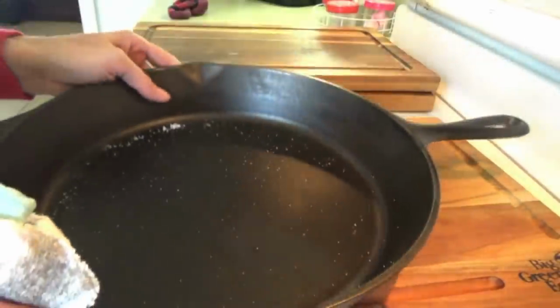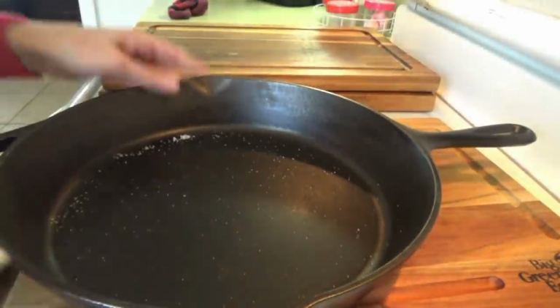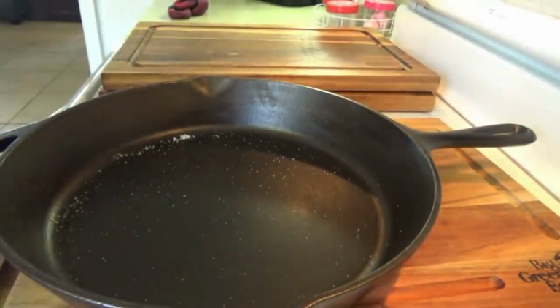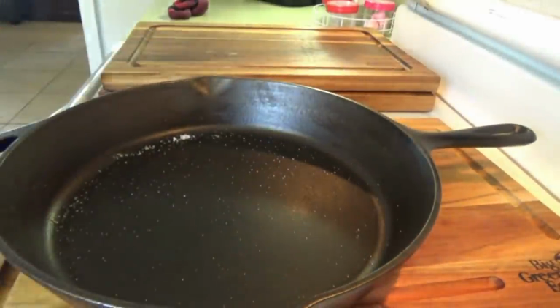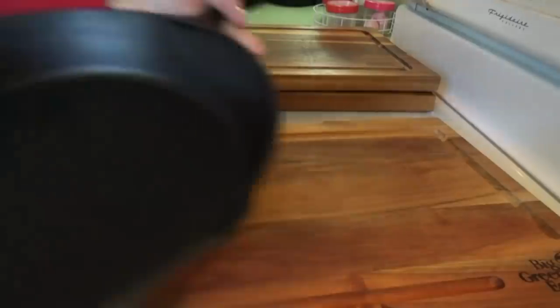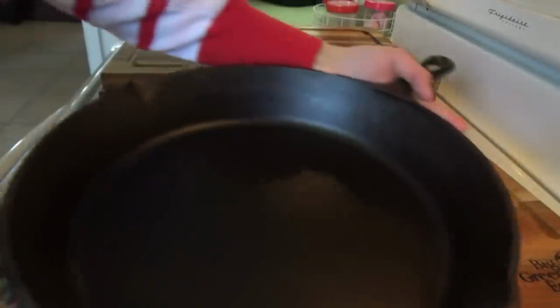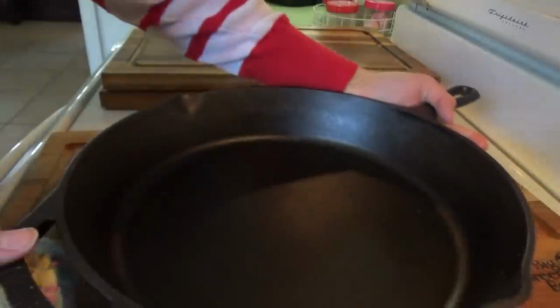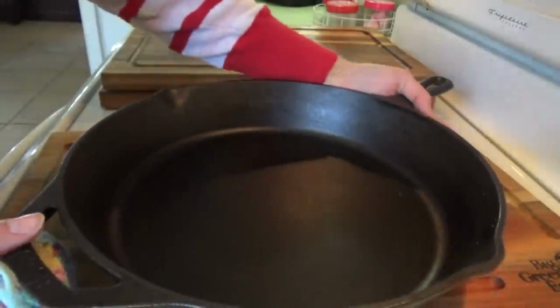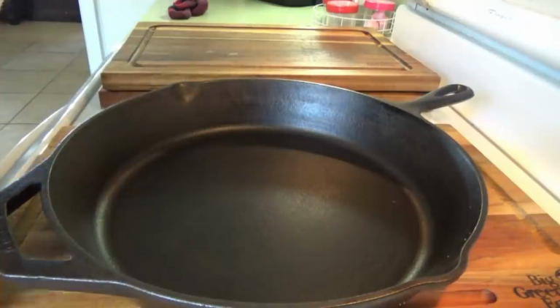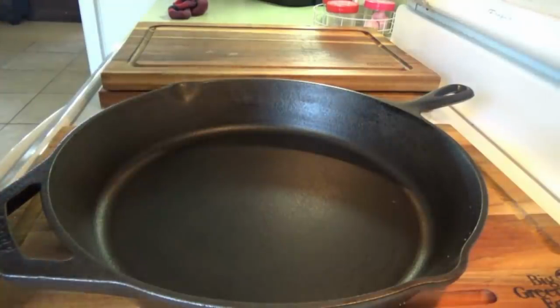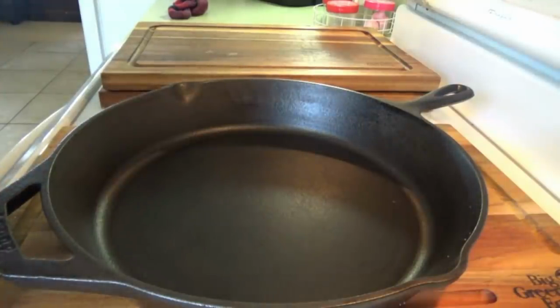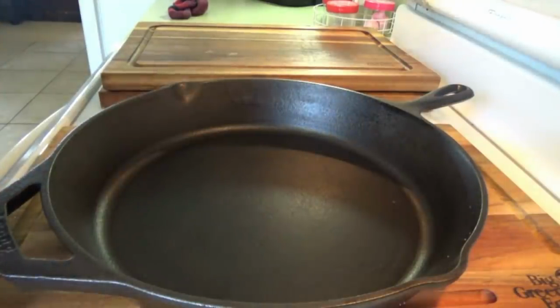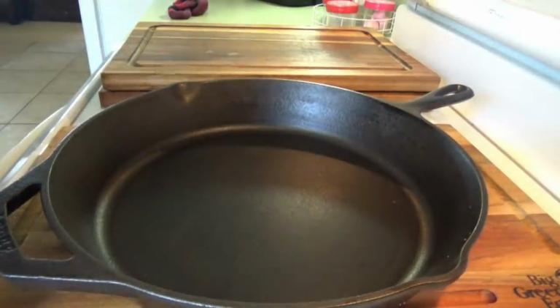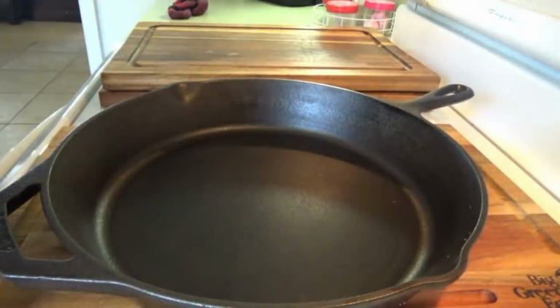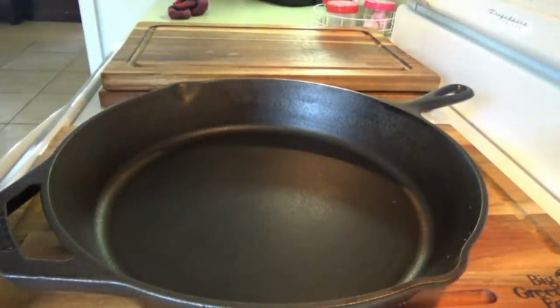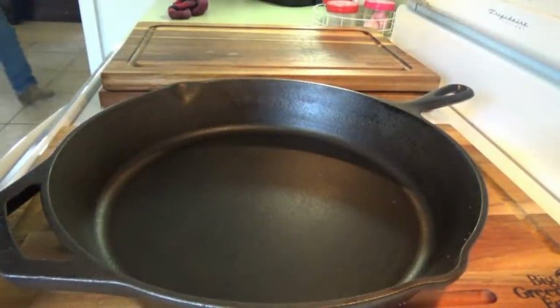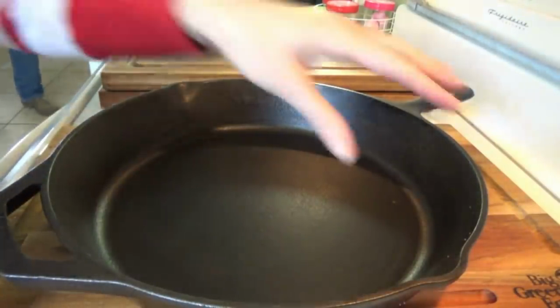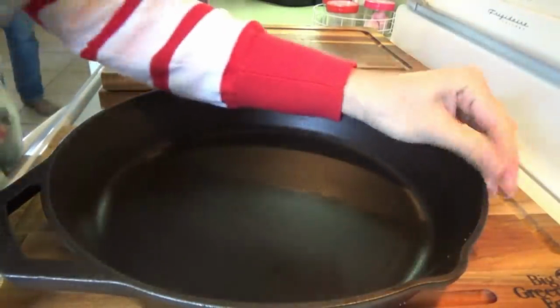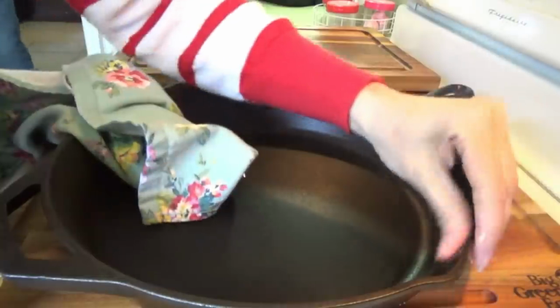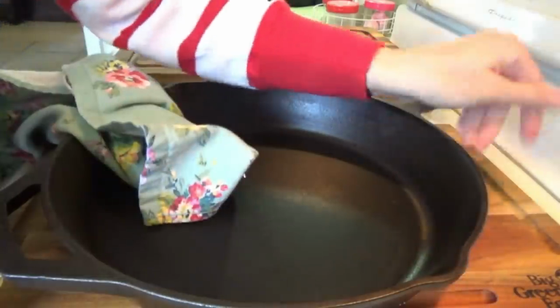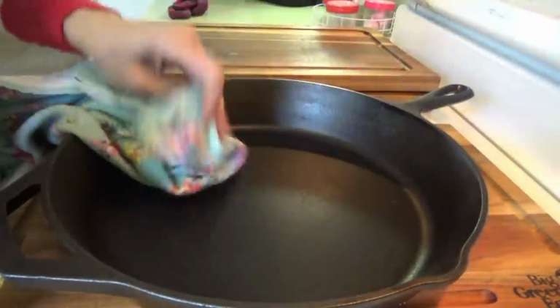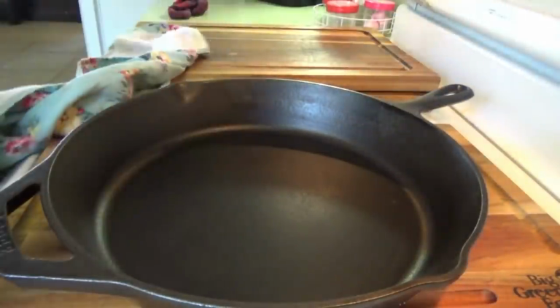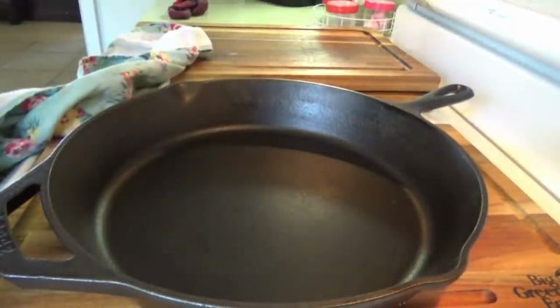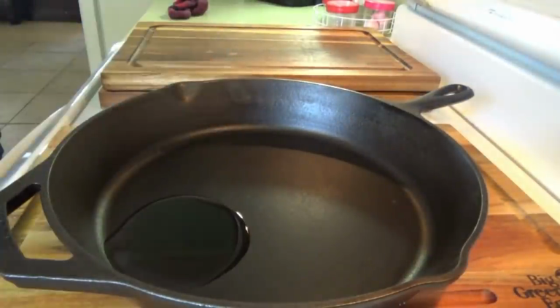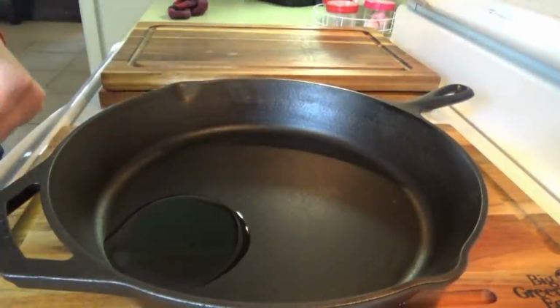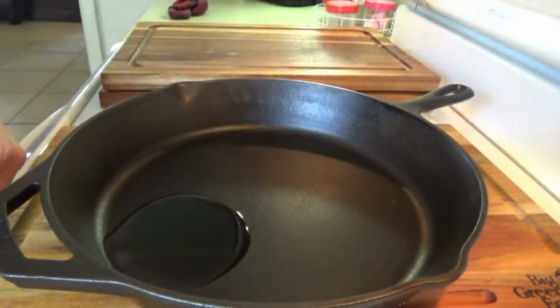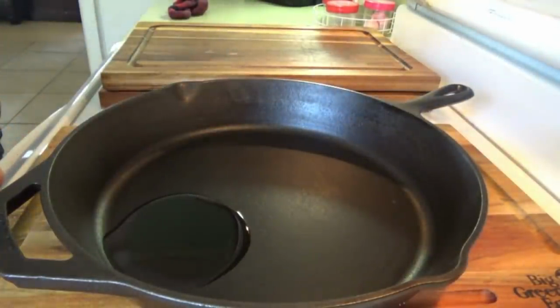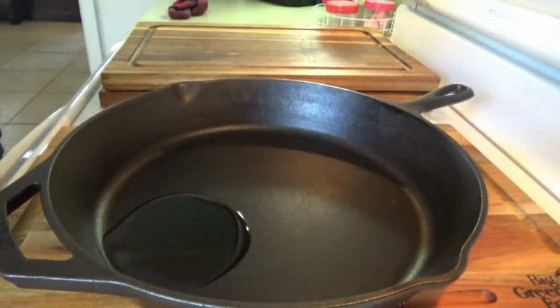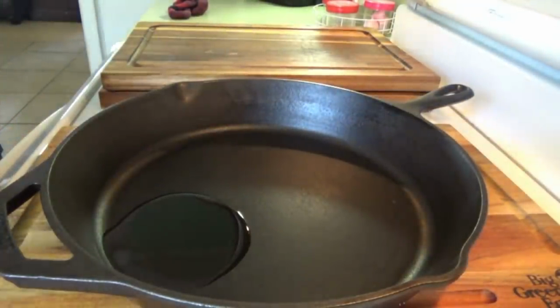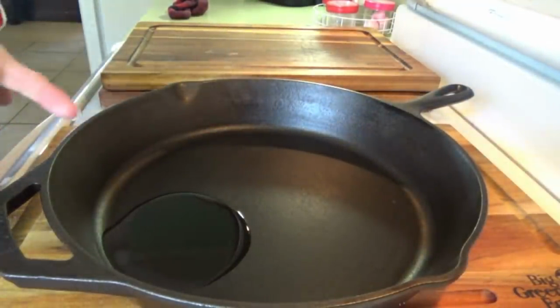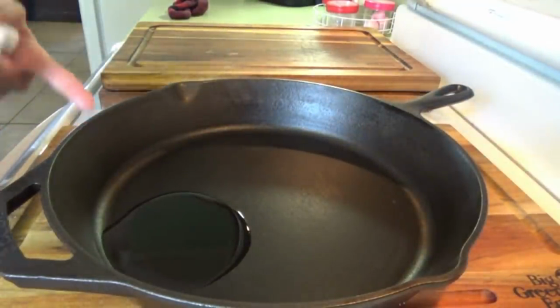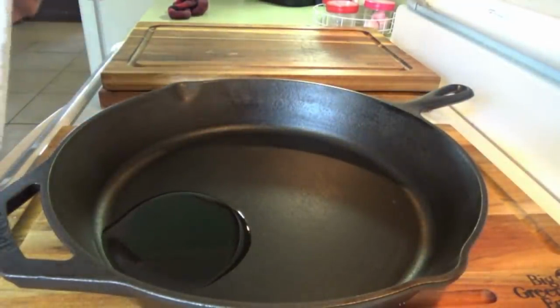Now we'll just get the salt out and then you just oil it down. Now this isn't what we do when we season it. When we season it, then of course we stick it in the oven and all that. This is just cleaning, which is pretty much every day. We use it pretty much every day.